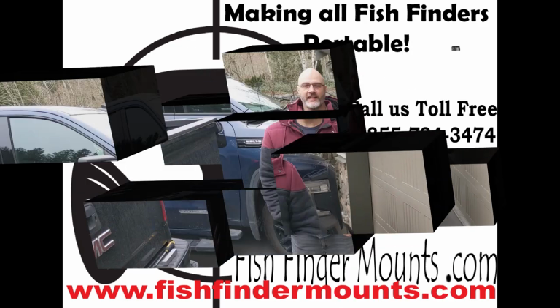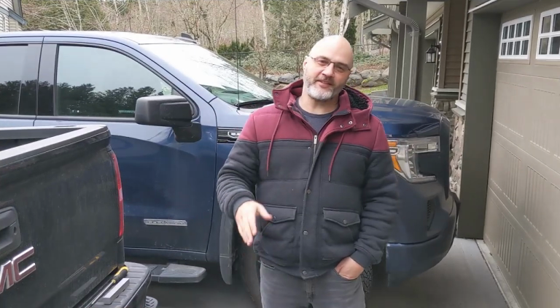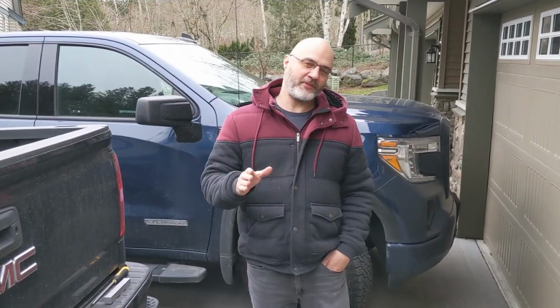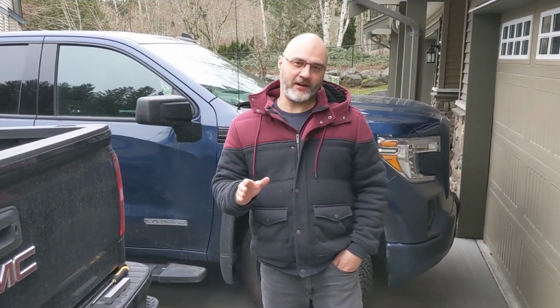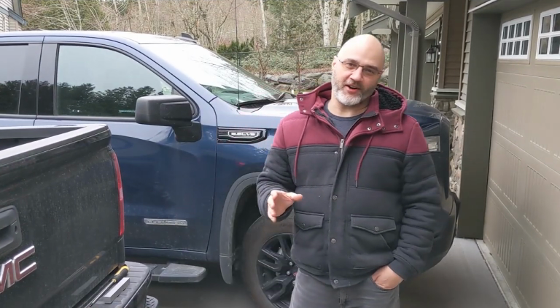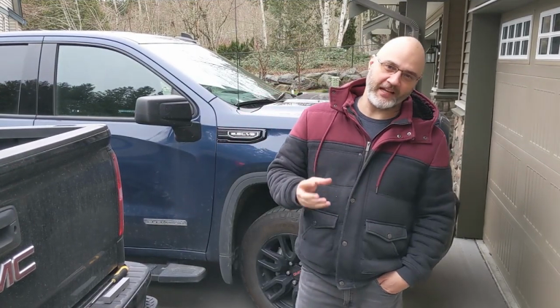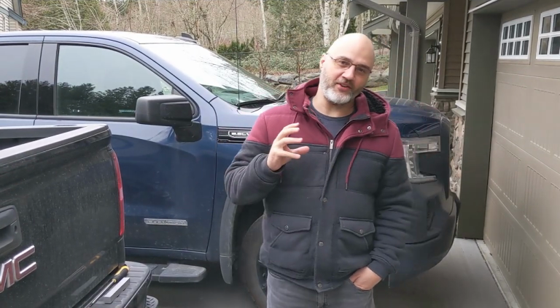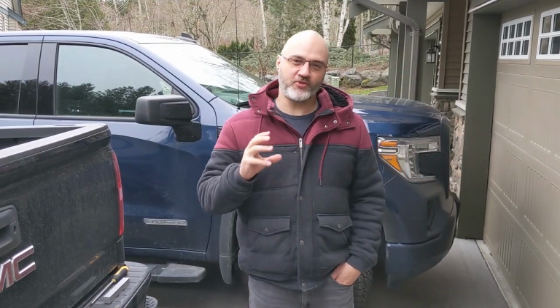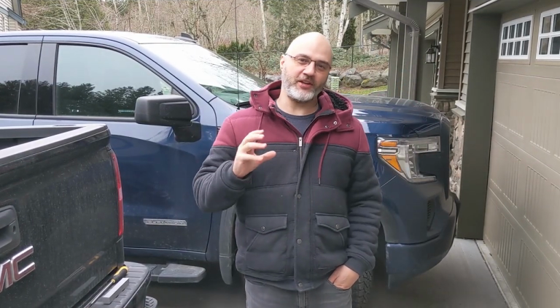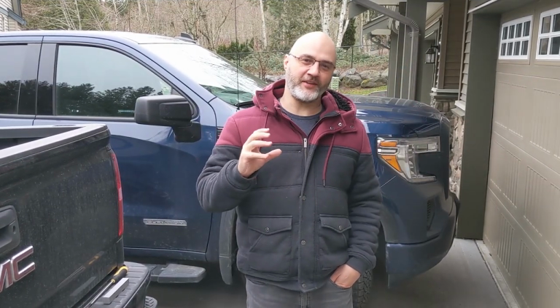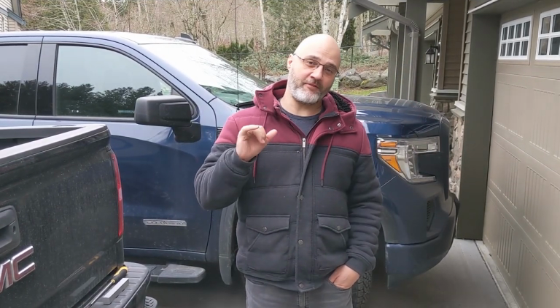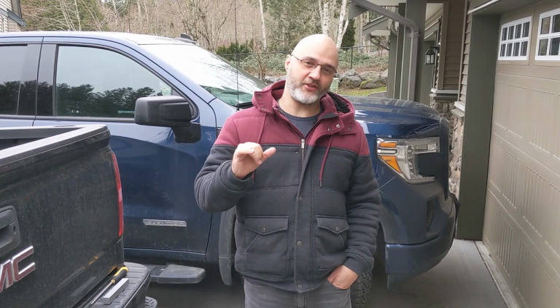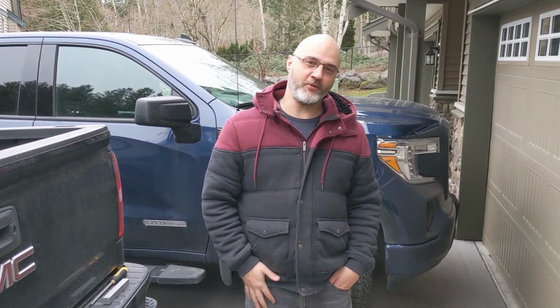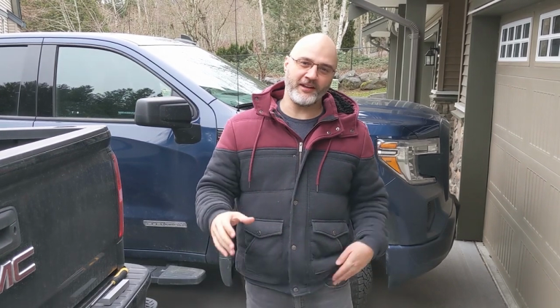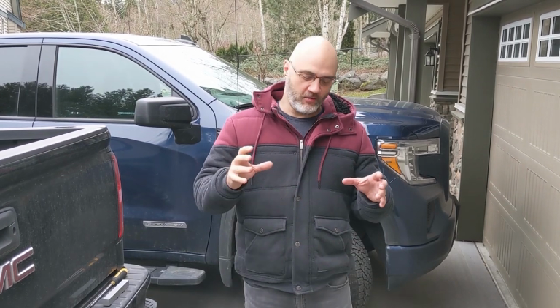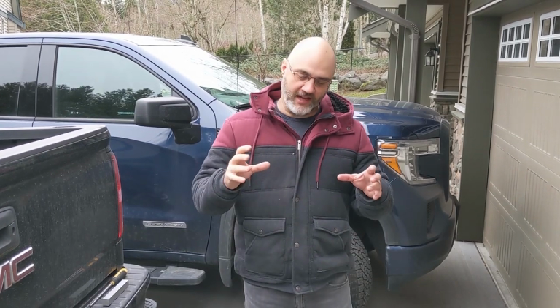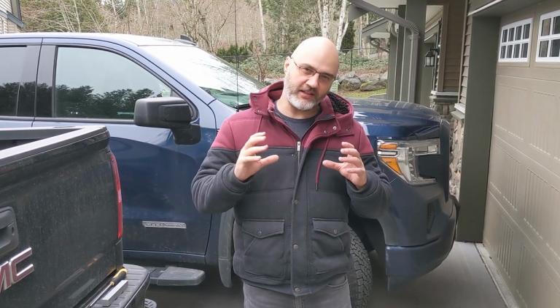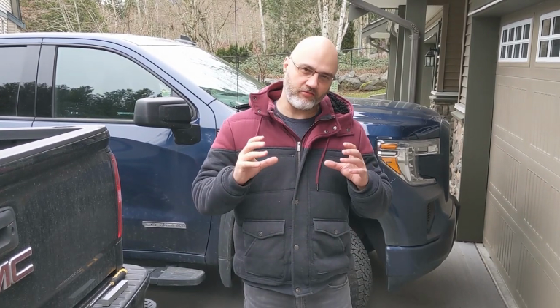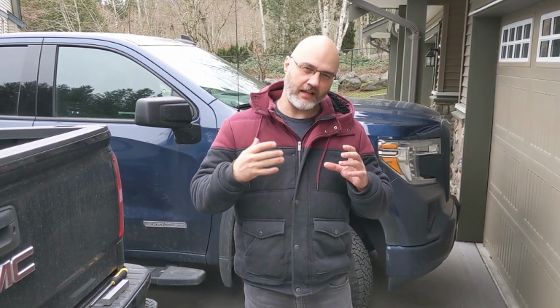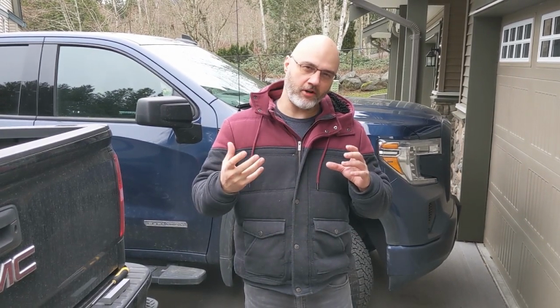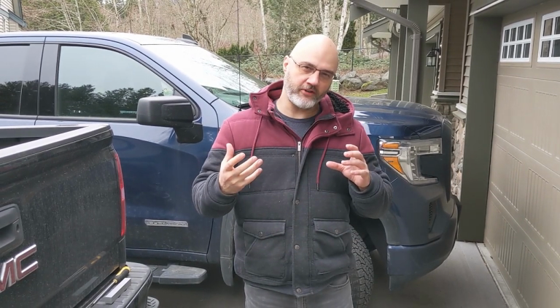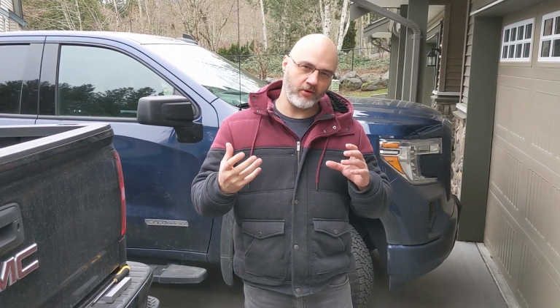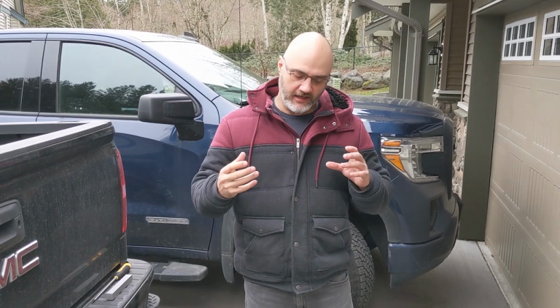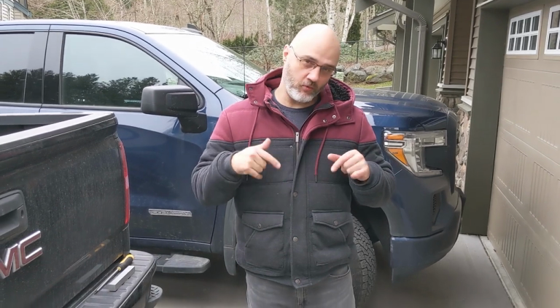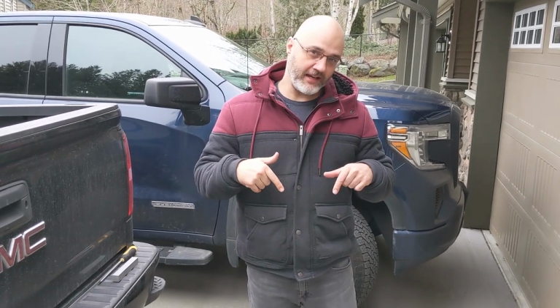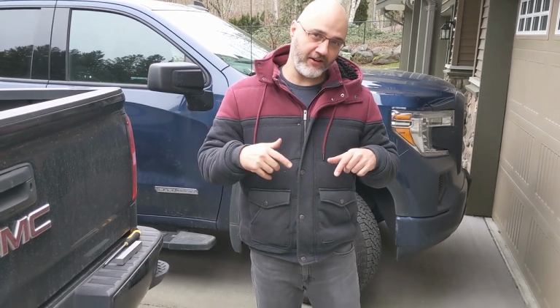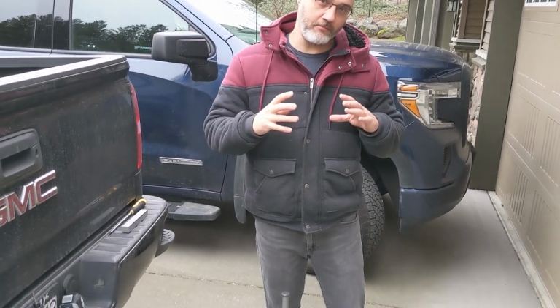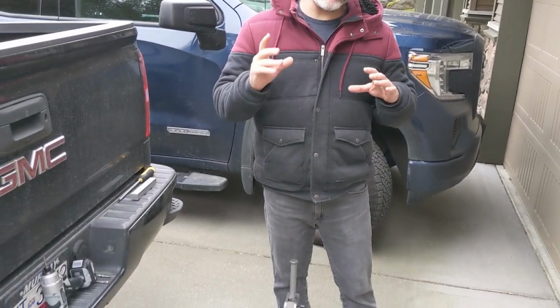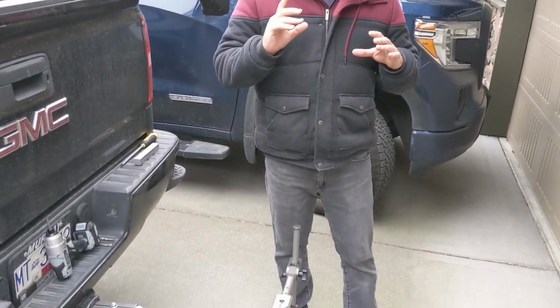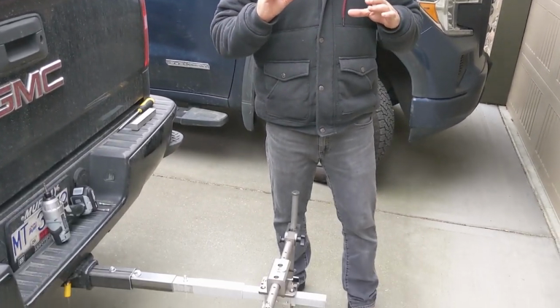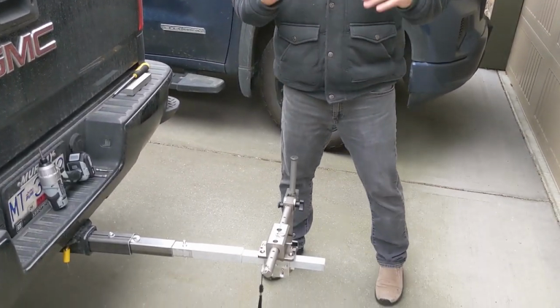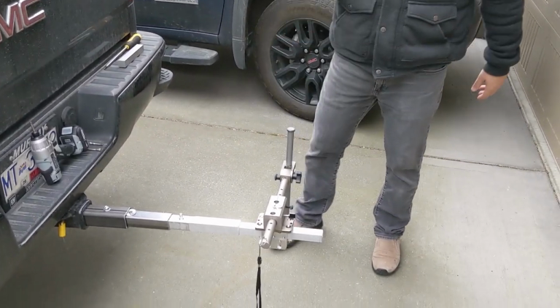Hey everyone, this is Wade from fishfindermounts.com. We have a new rail clamp for you guys out there that have pontoon boats — you want to have a really nice rail clamp on your pontoon boat. We've made it, here it is, and it's amazing.